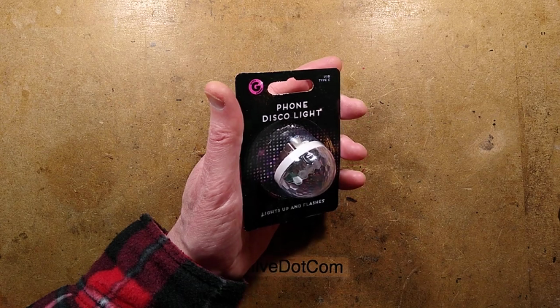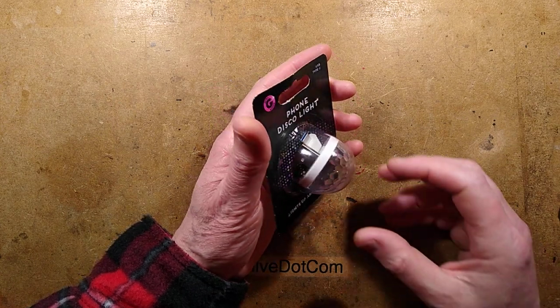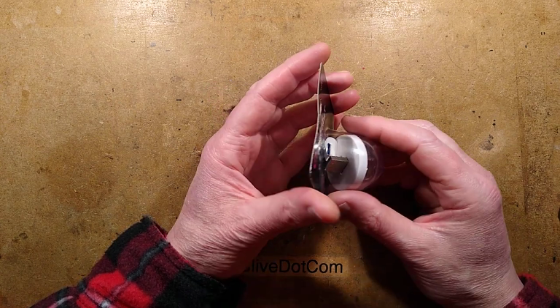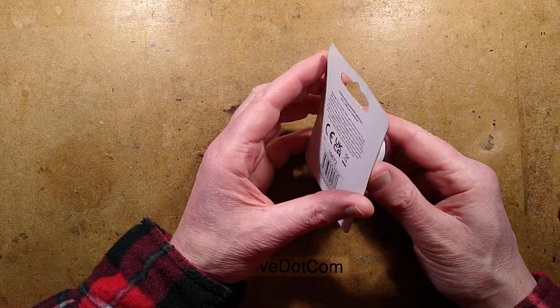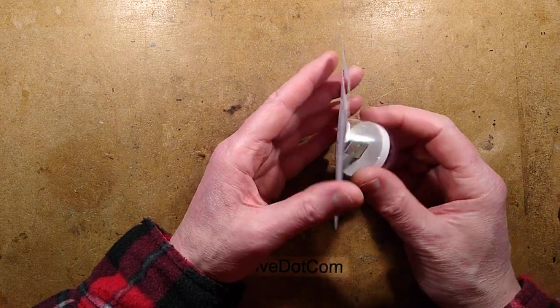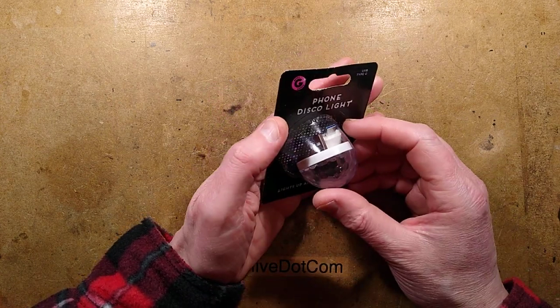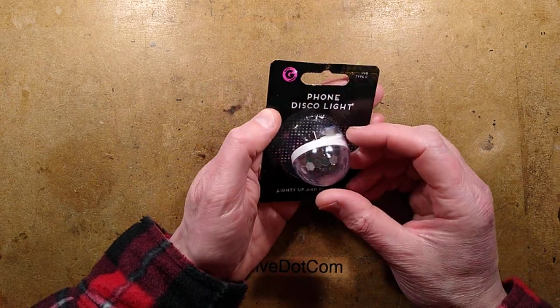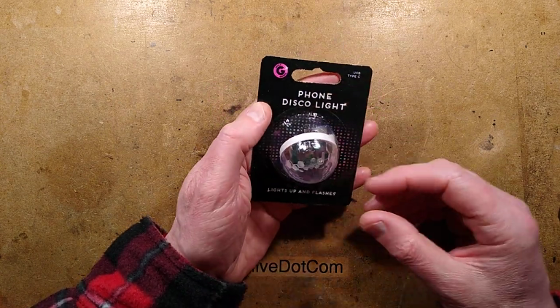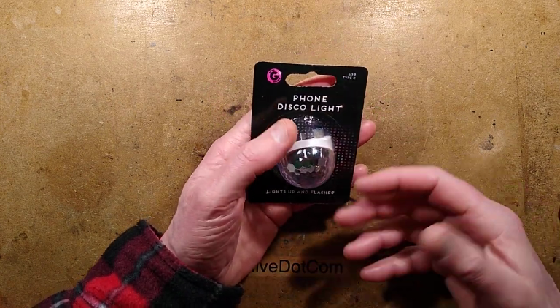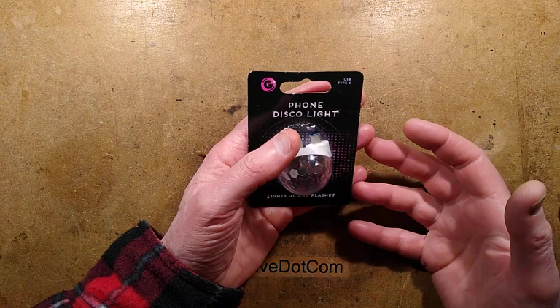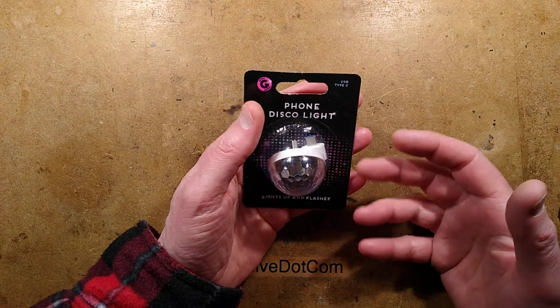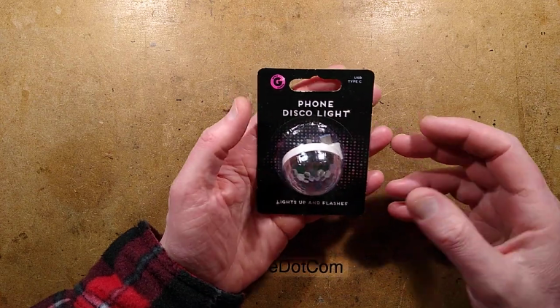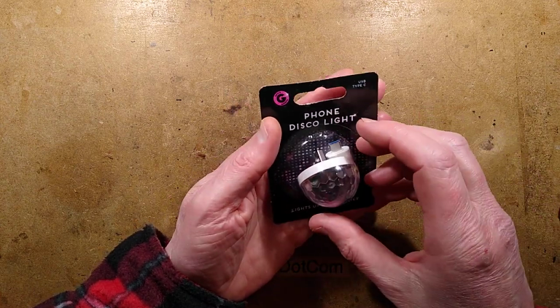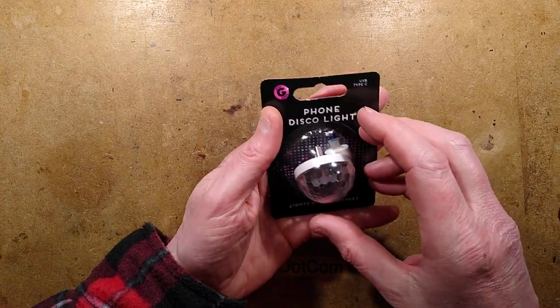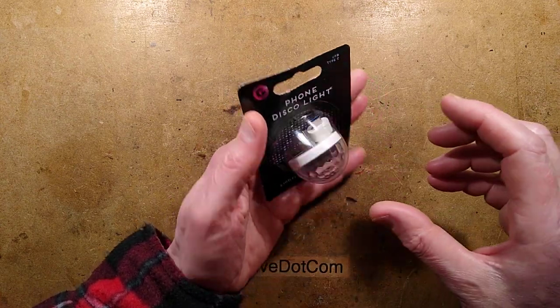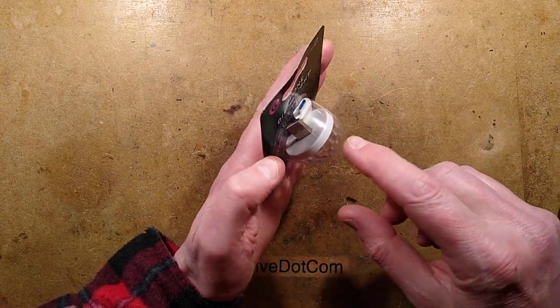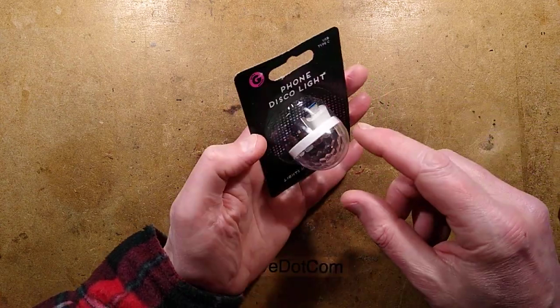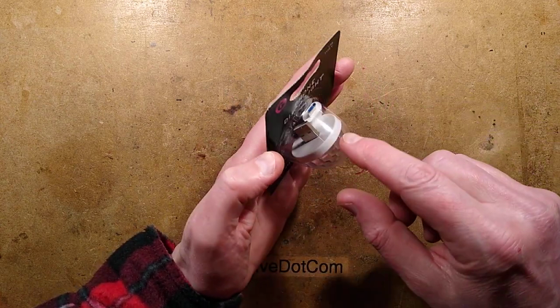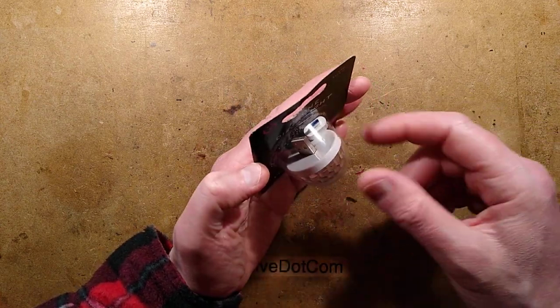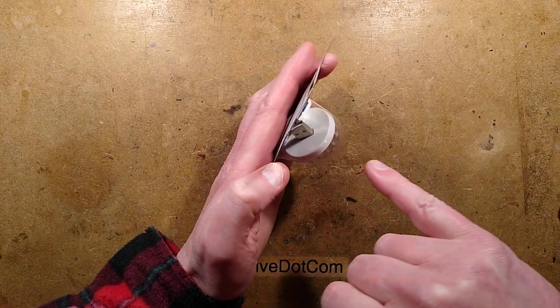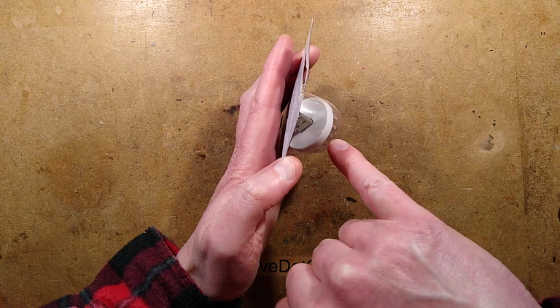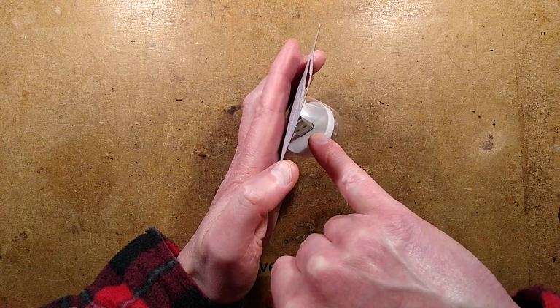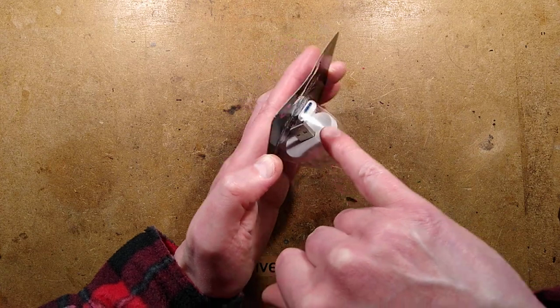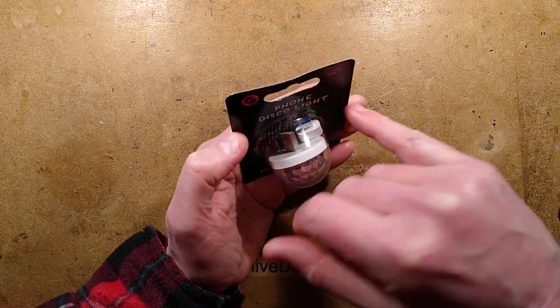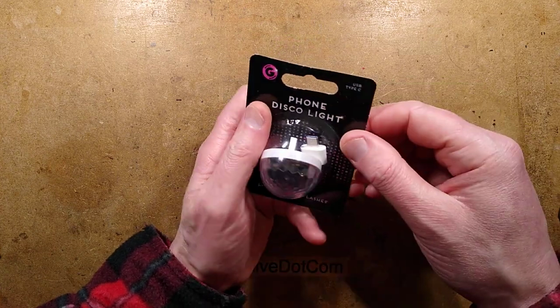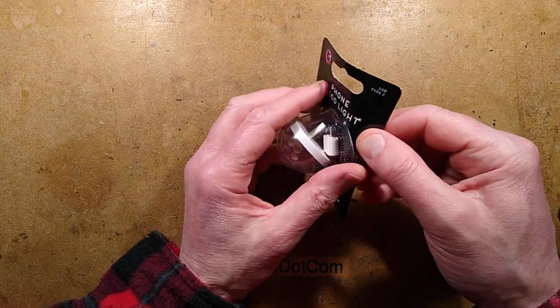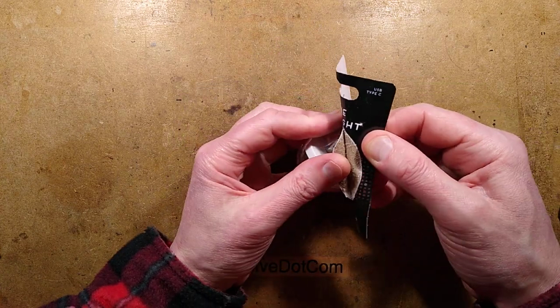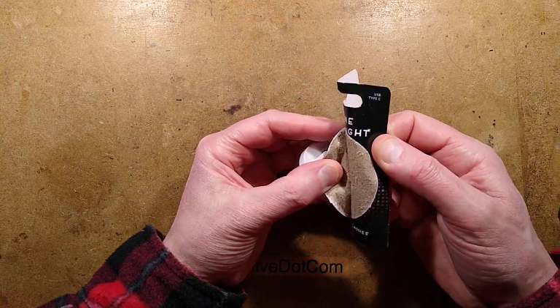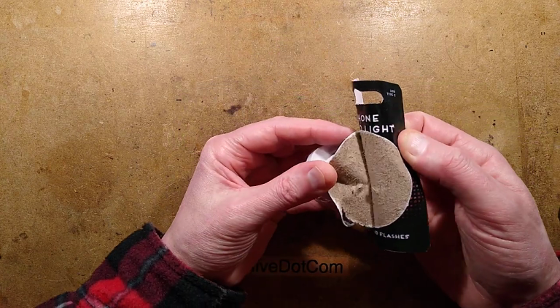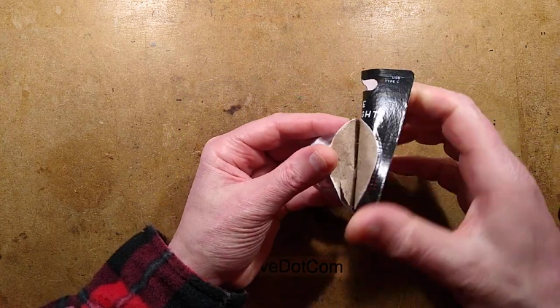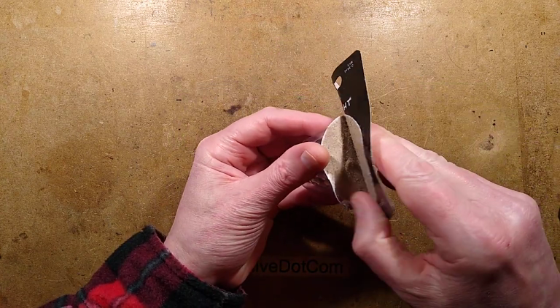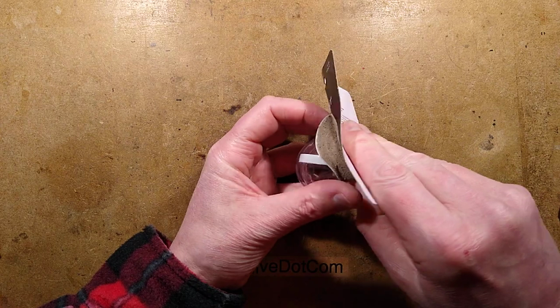A USB powered disco light that I found in a pound shop in the UK. Pound shops are the equivalent of a dollar store in America. This thing says USB-C but it actually has a standard USB connector and a USB adapter on it. Let's get it open and take a look at what it looks like.